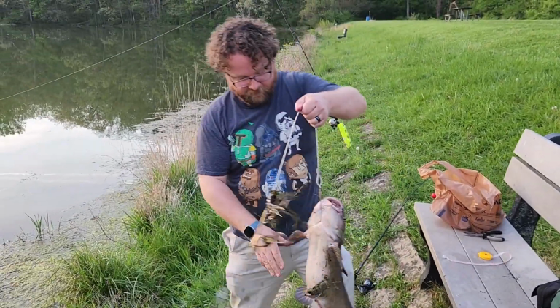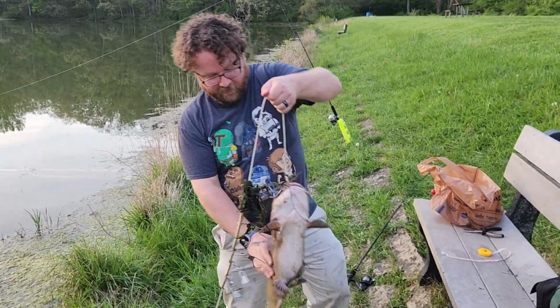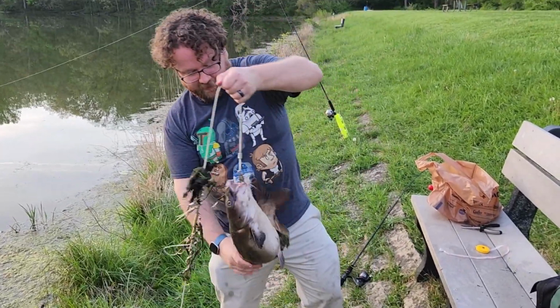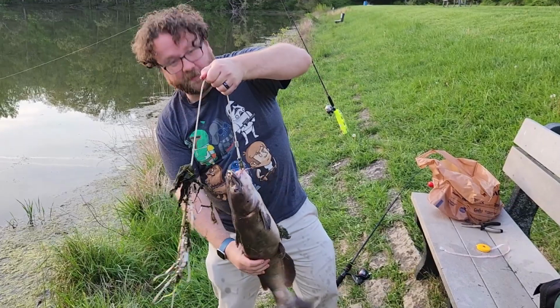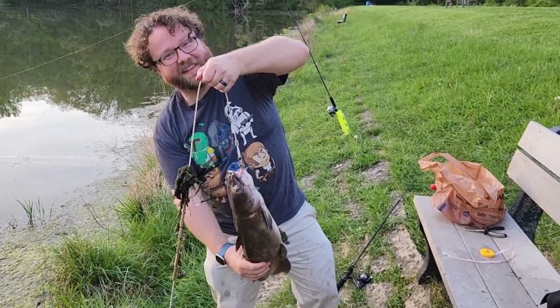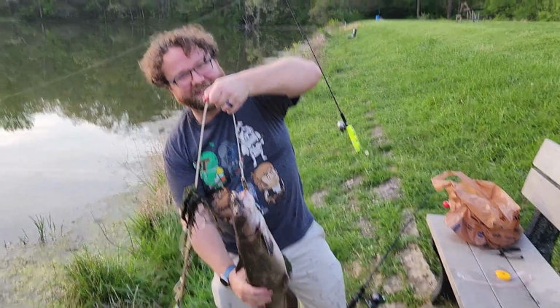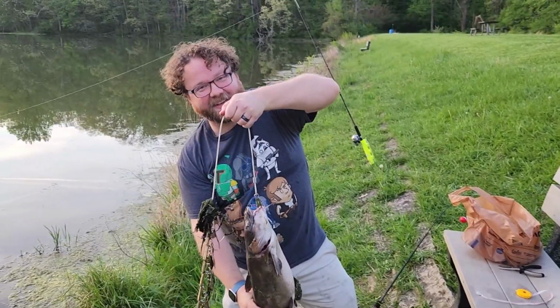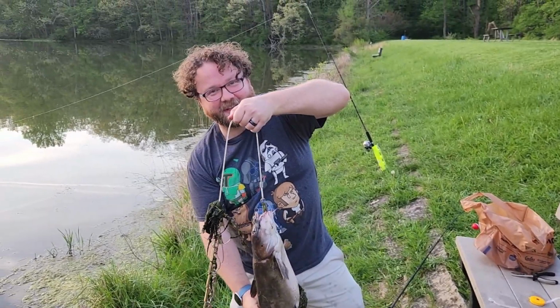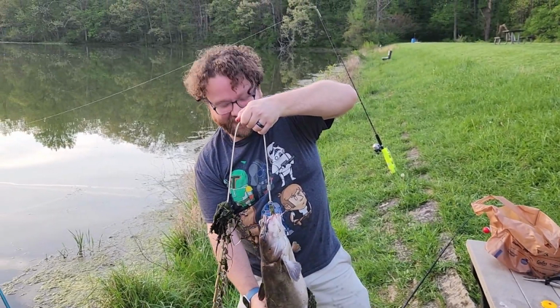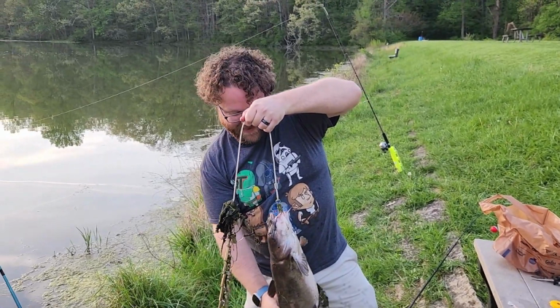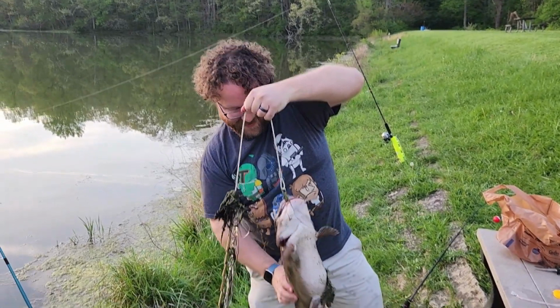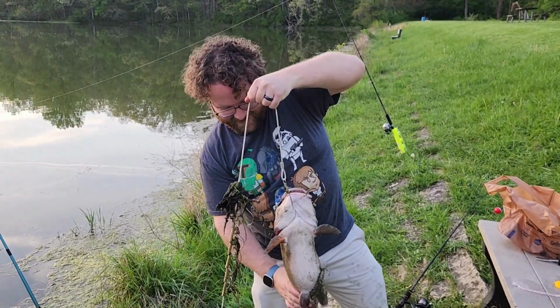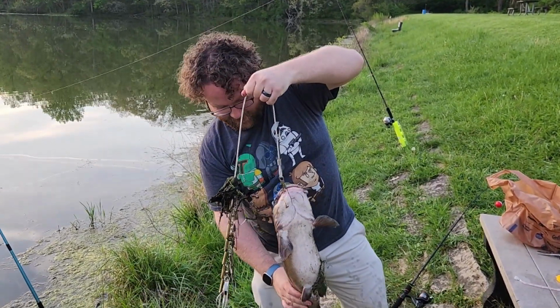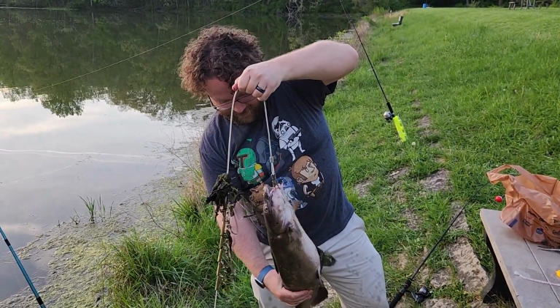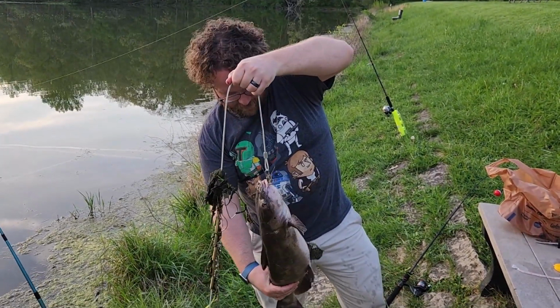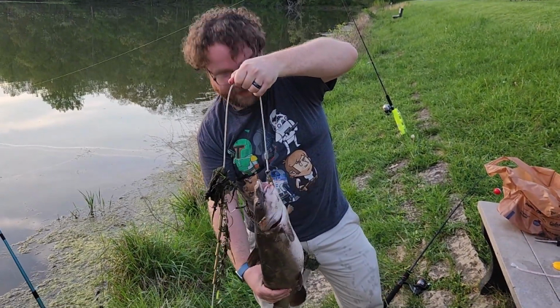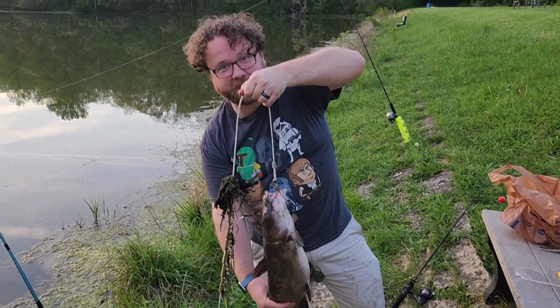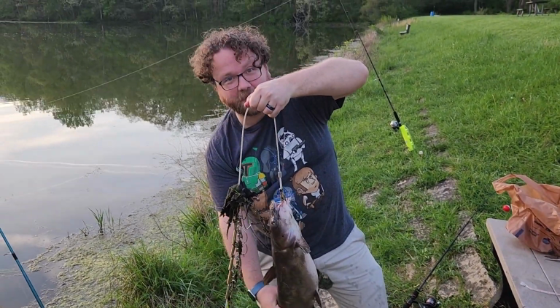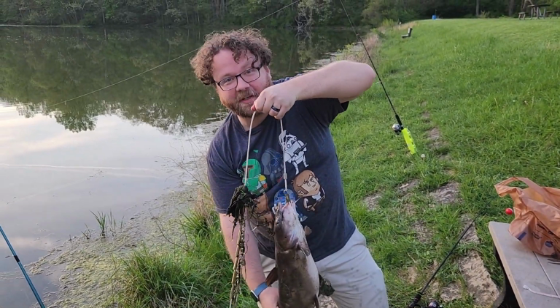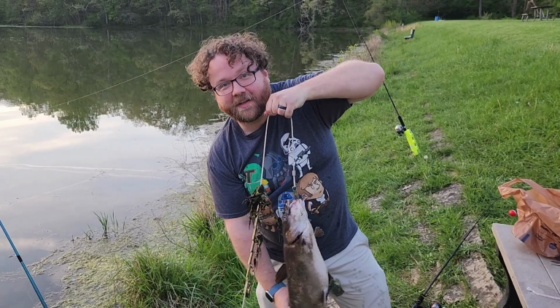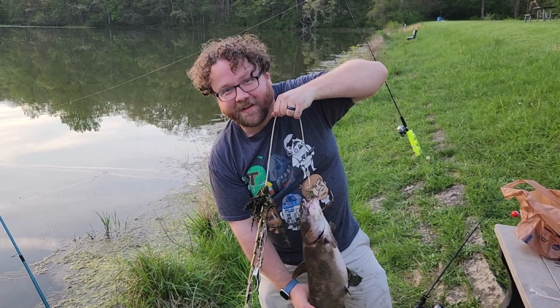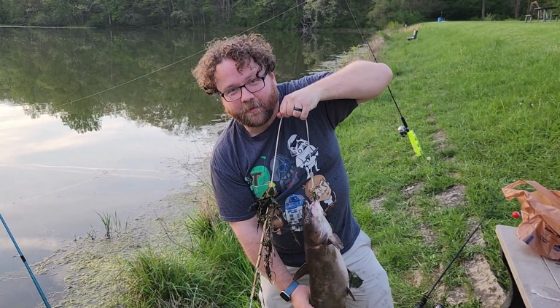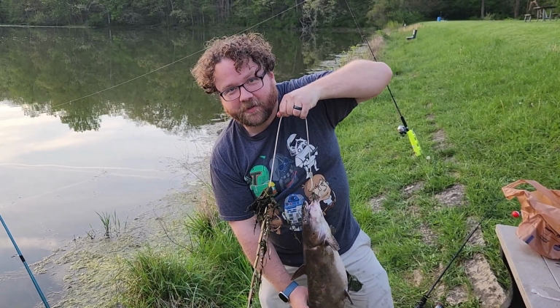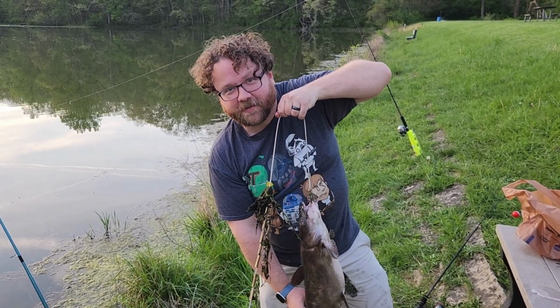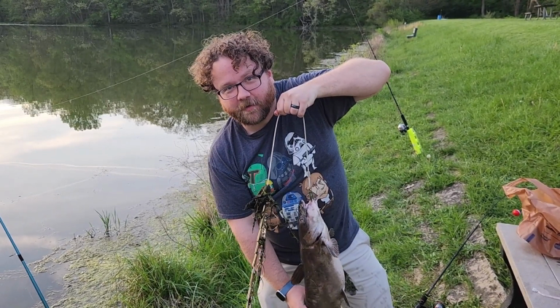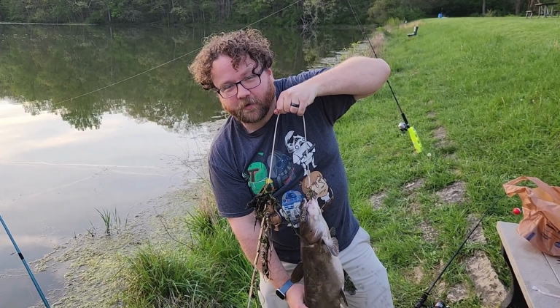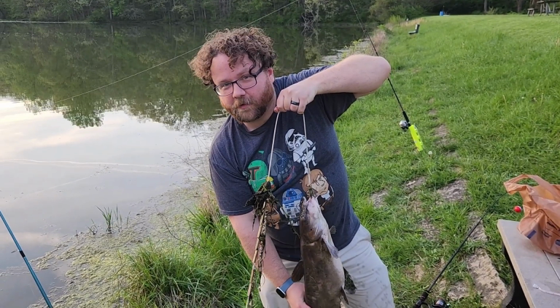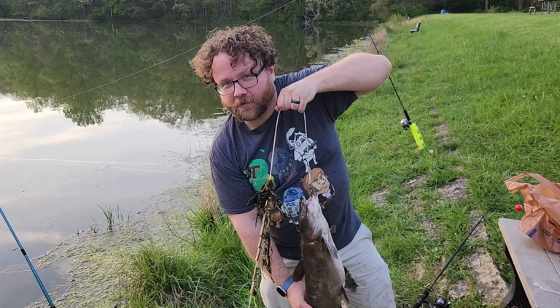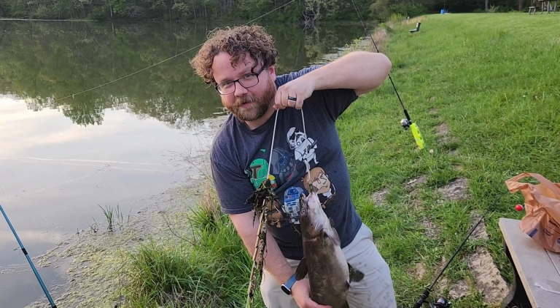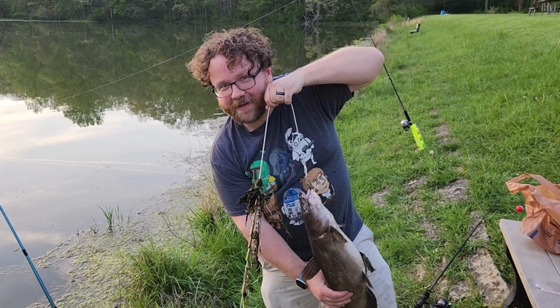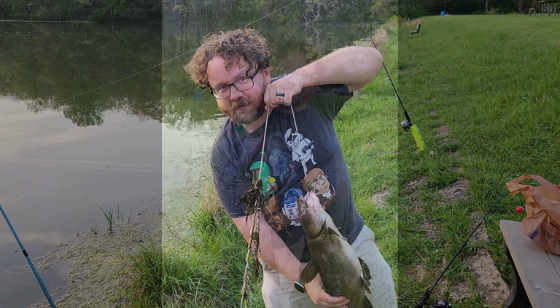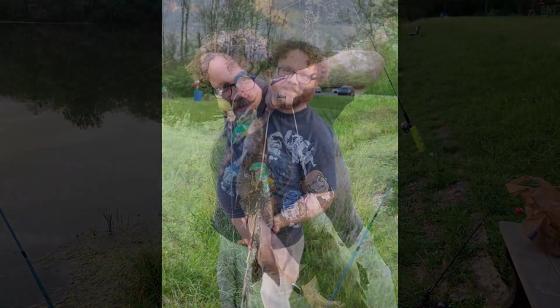So I thought you guys would like to see that. I think this is one of the biggest catfish I've ever caught. And remember, until next time — the world is full of cool stuff, go out and find some.